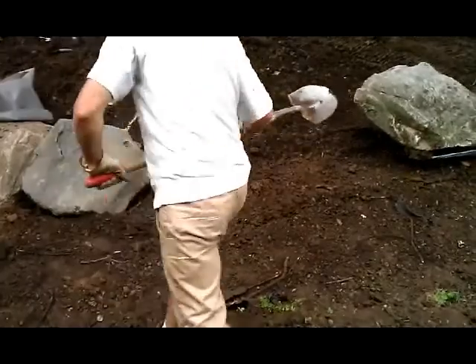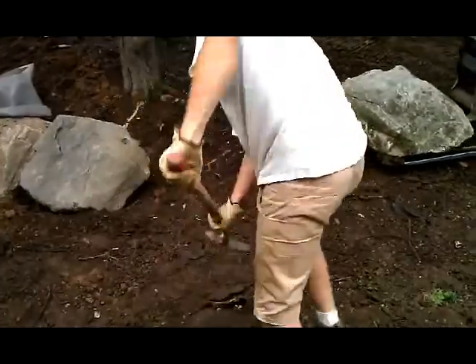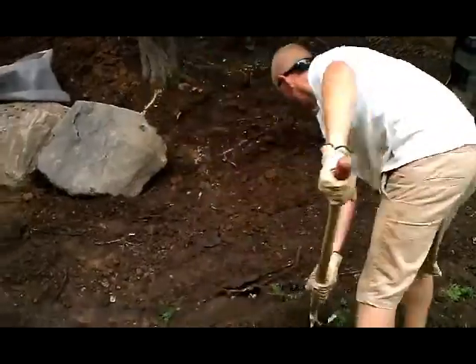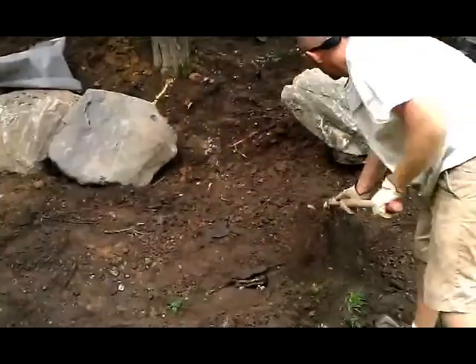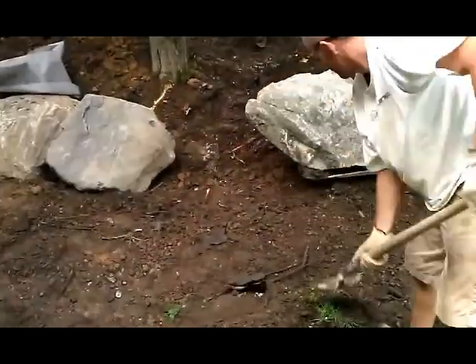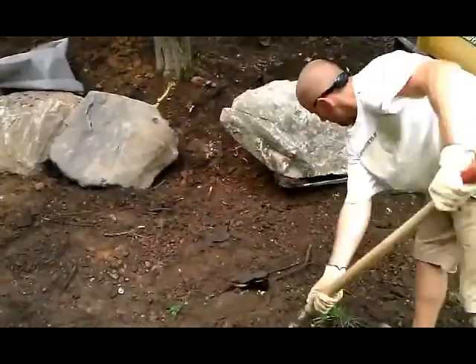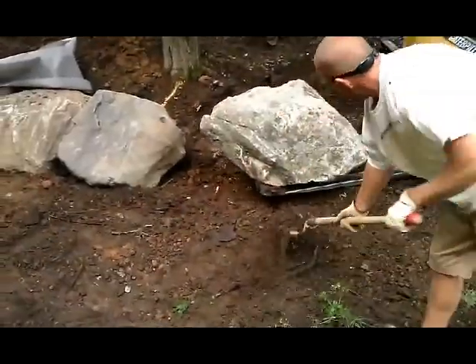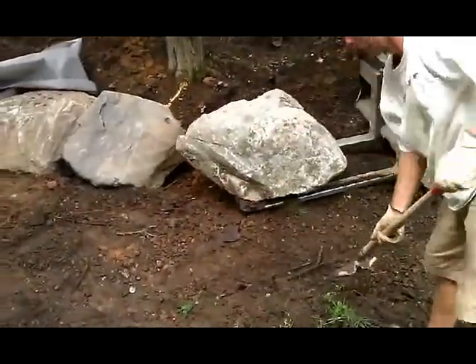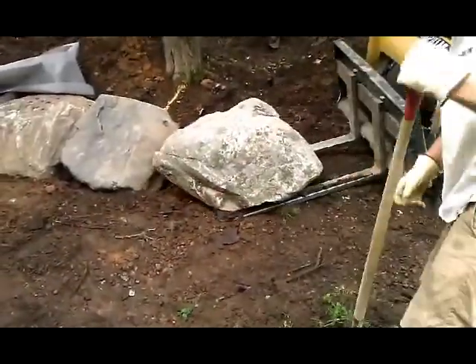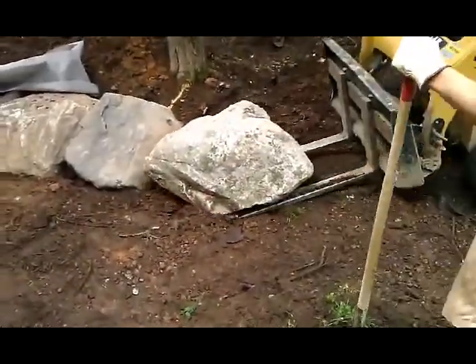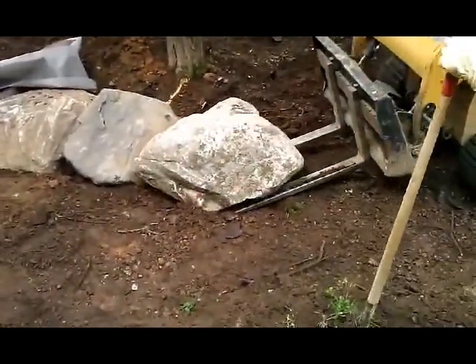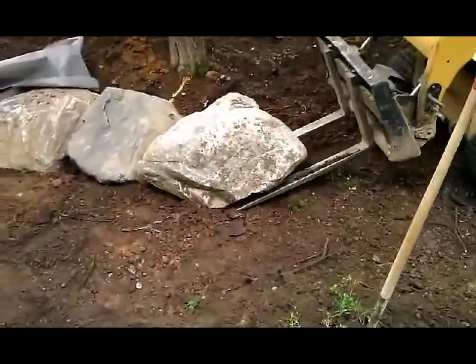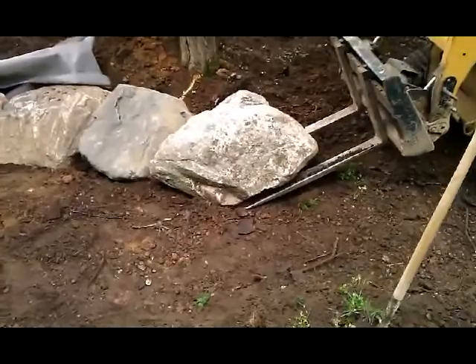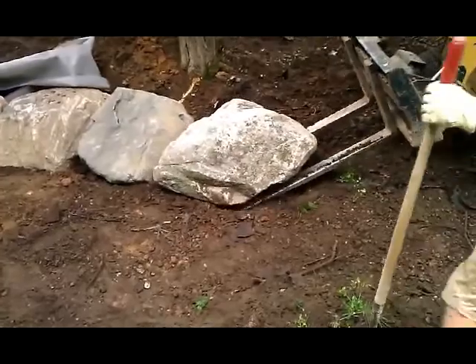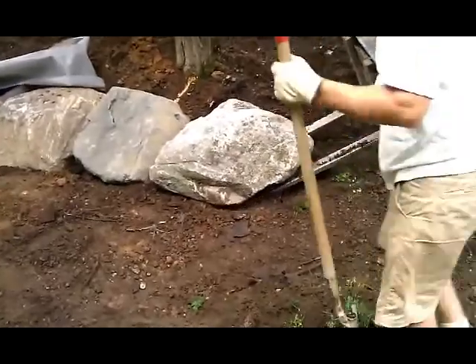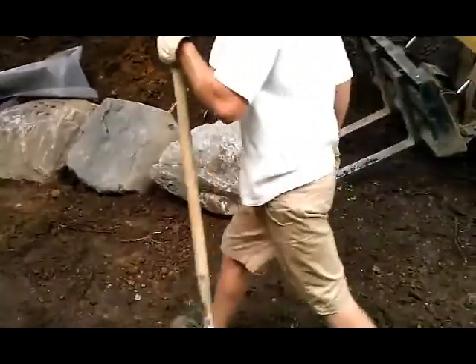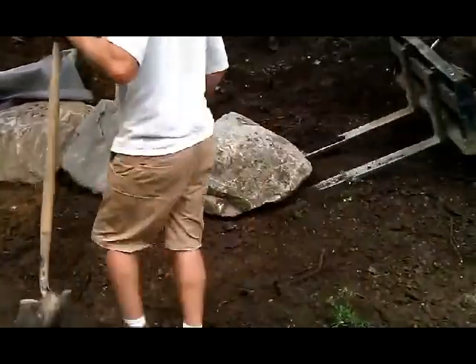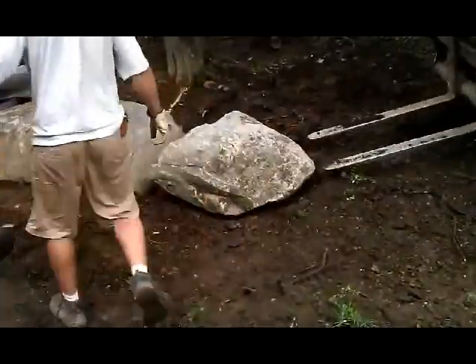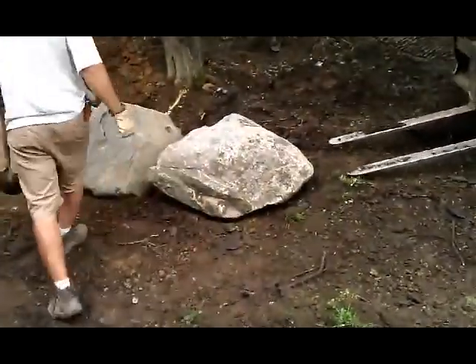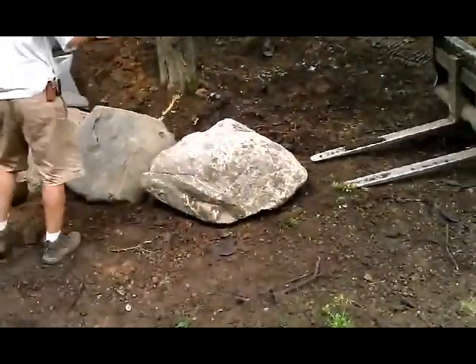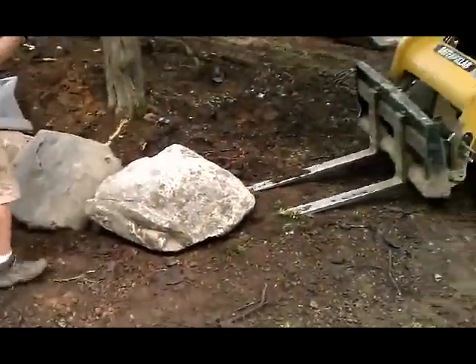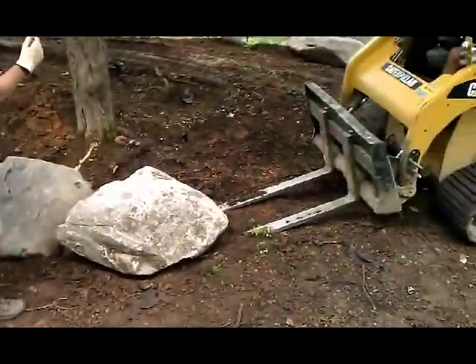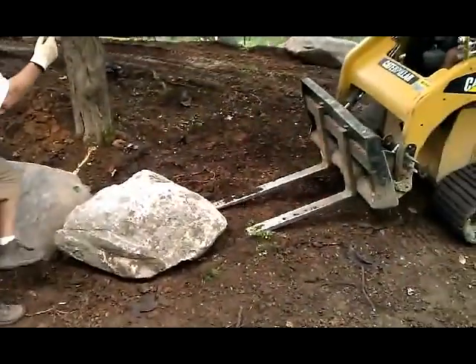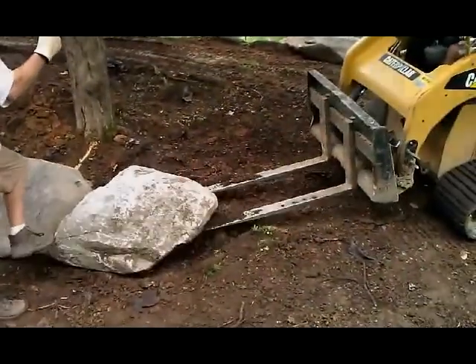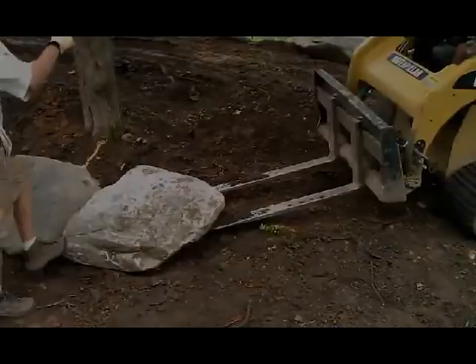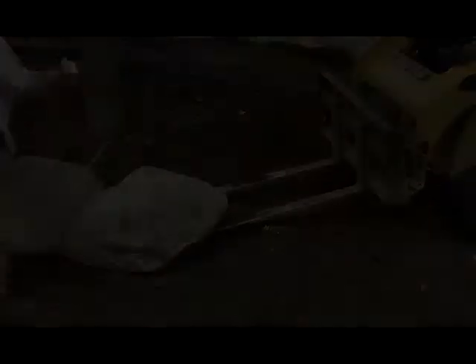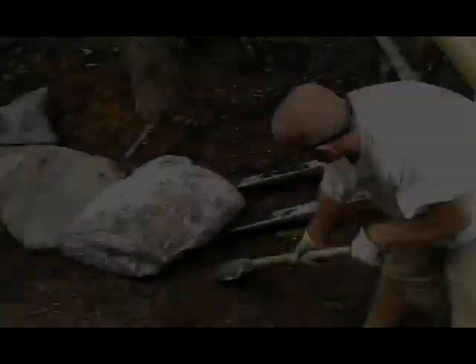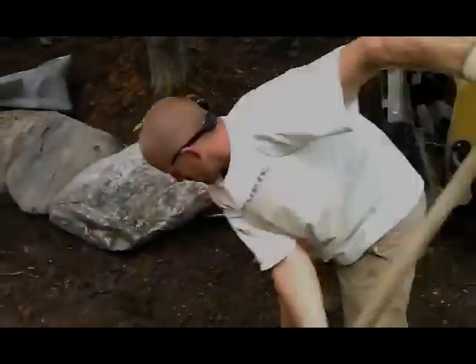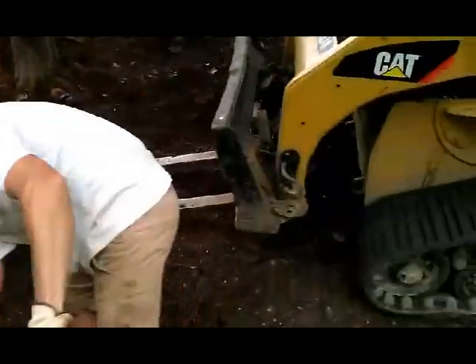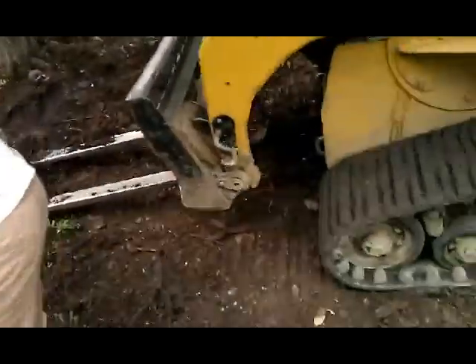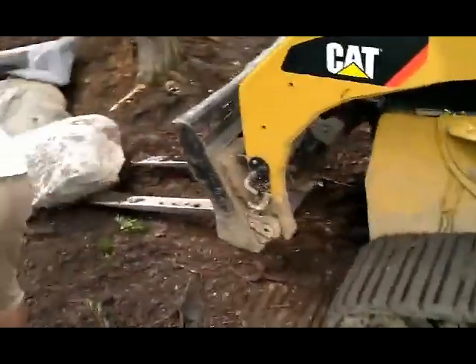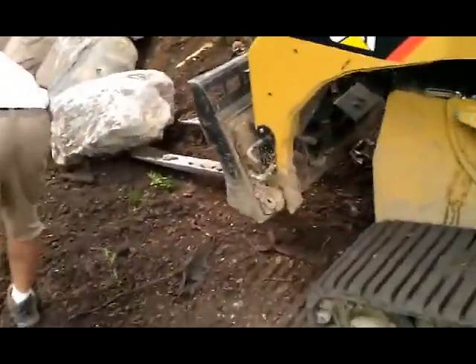Hi, it's Matt from Greenline. If you're in need of a retaining wall at your home or business and don't want to settle for a wood wall that can rot or a bunch of unproven concrete blocks, use Greenline to install a retaining wall that will stand the test of time.